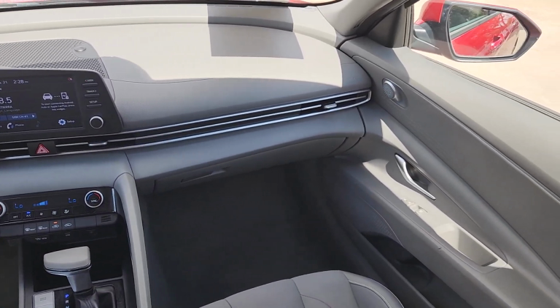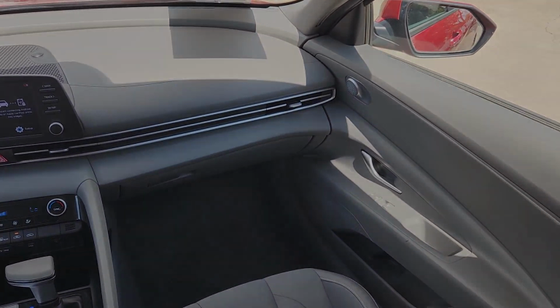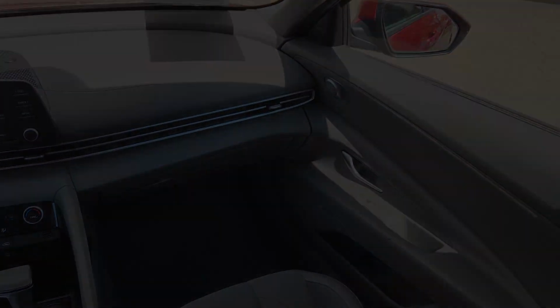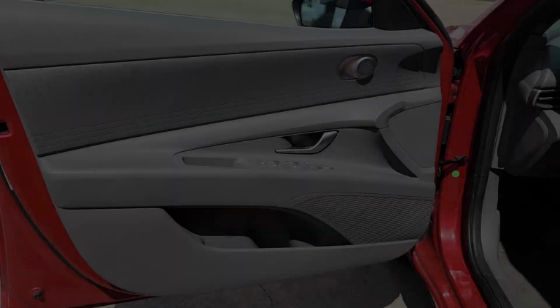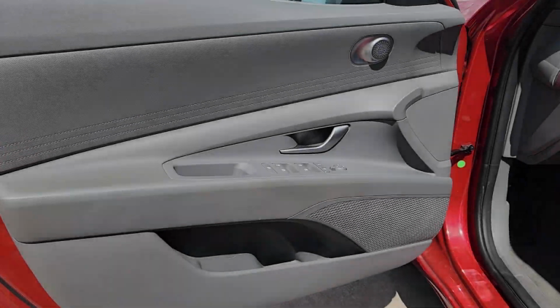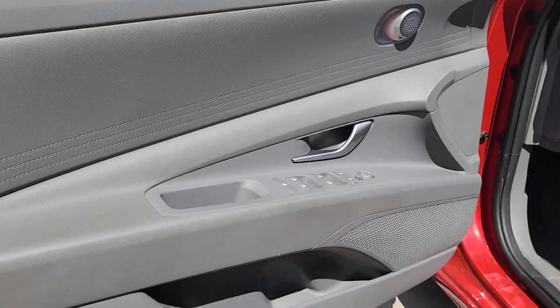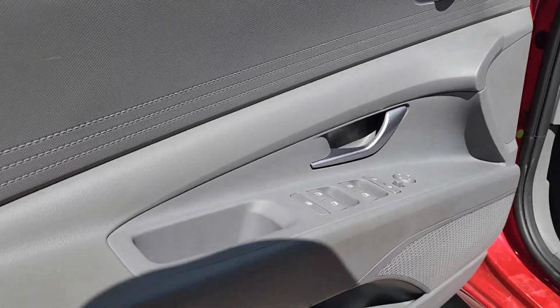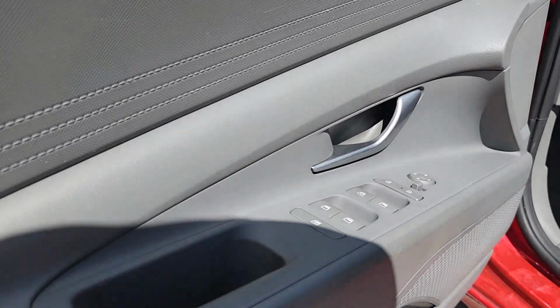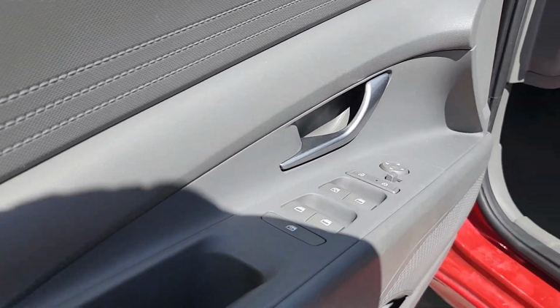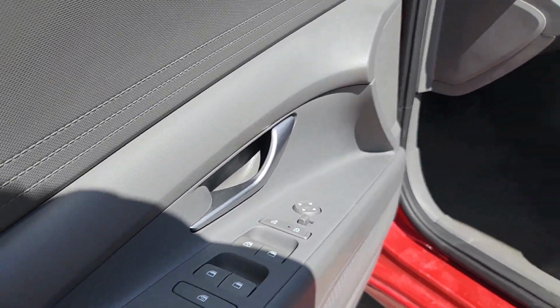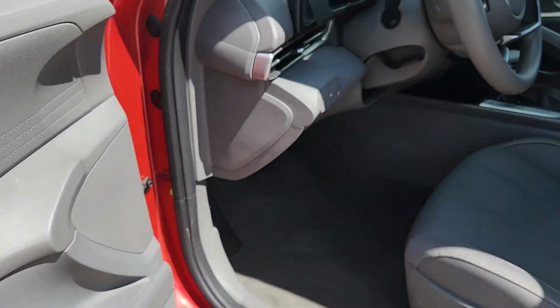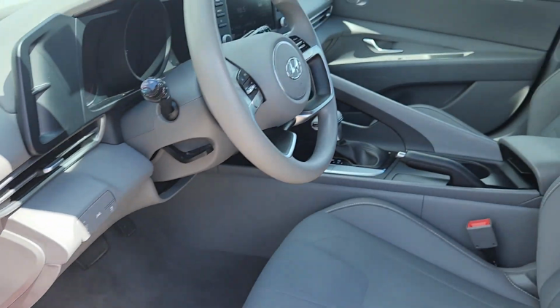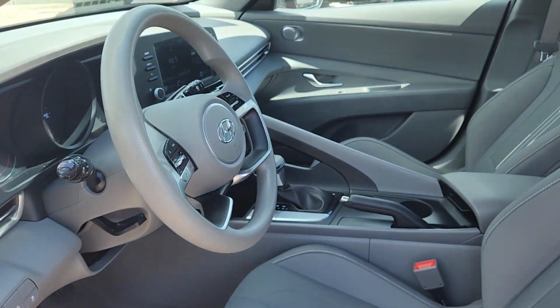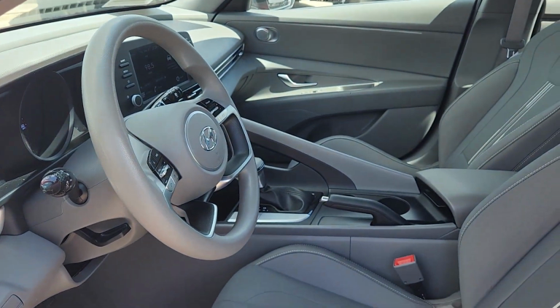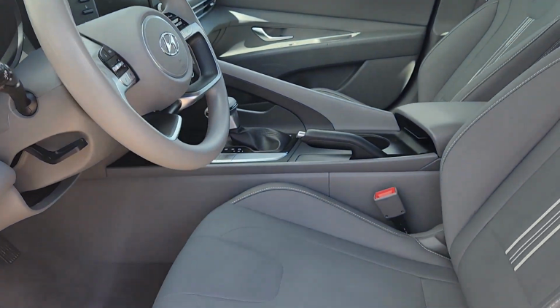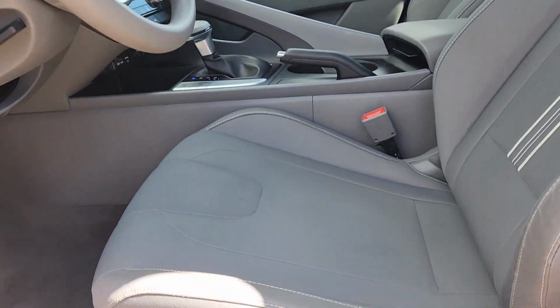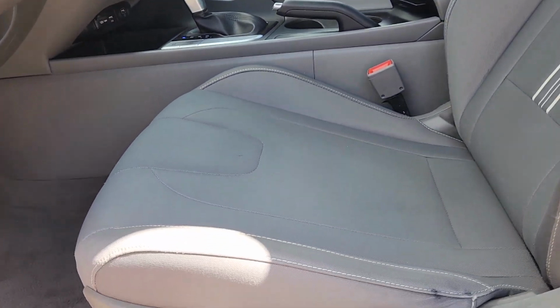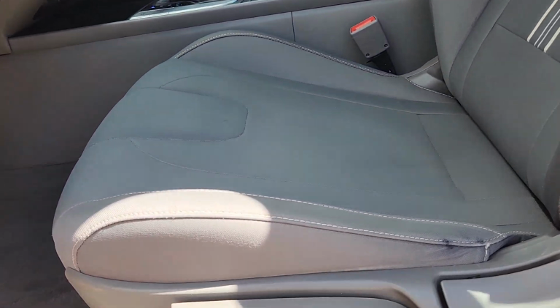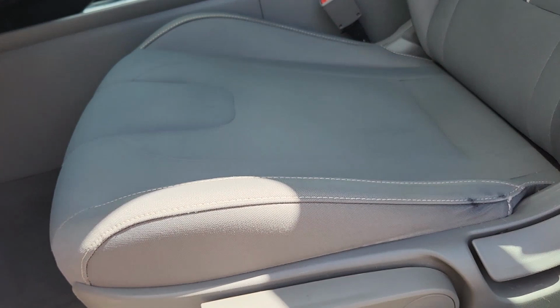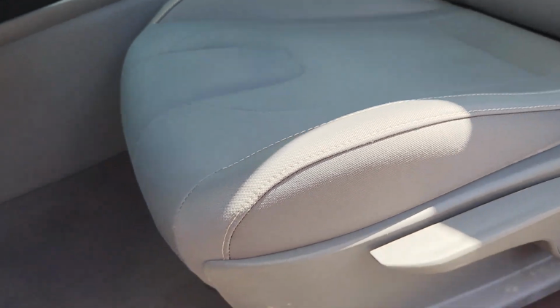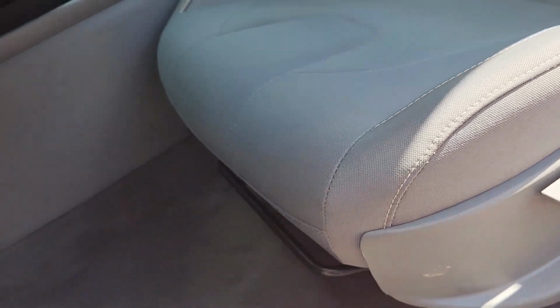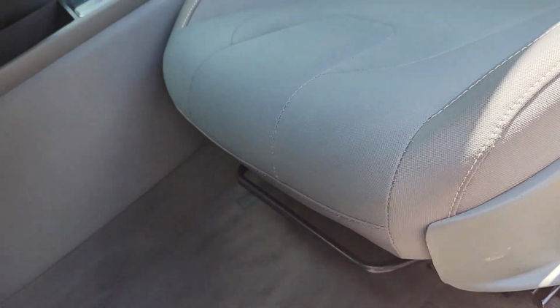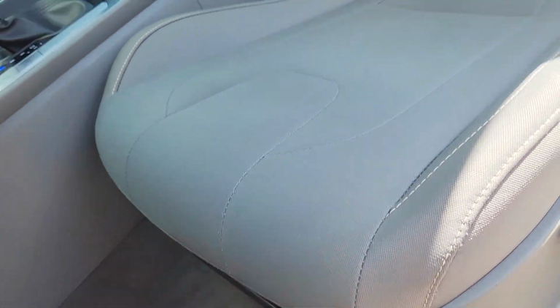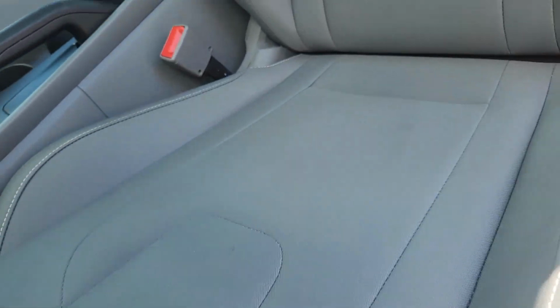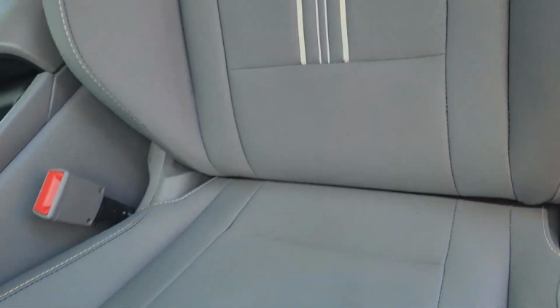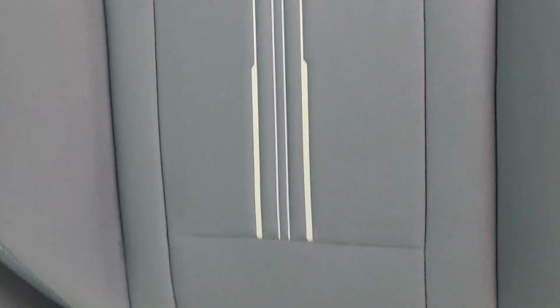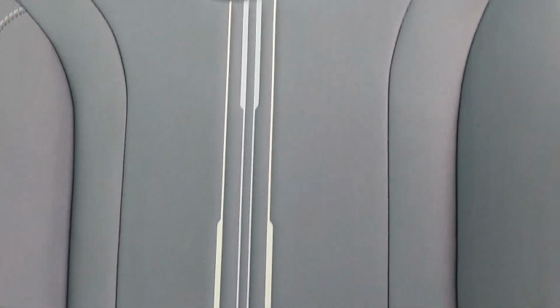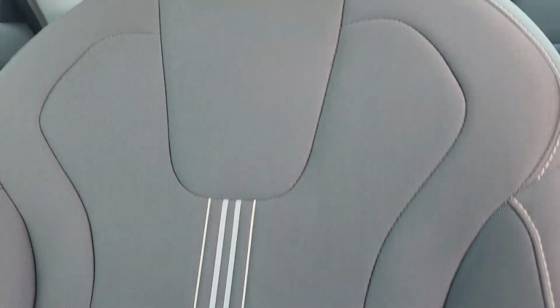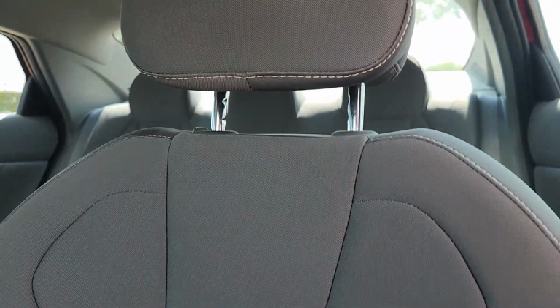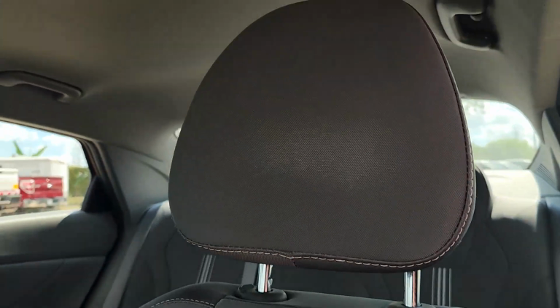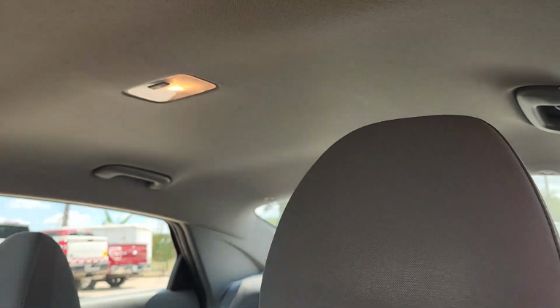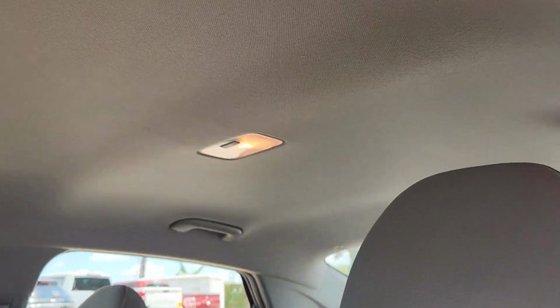Apple CarPlay and Android Auto, heated driver's seat, keyless entry, backup camera, satellite radio, electronic stability control, aluminum wheels, alarm, steering wheel audio controls, dual zone AC.